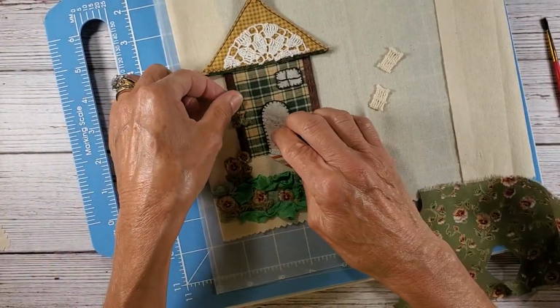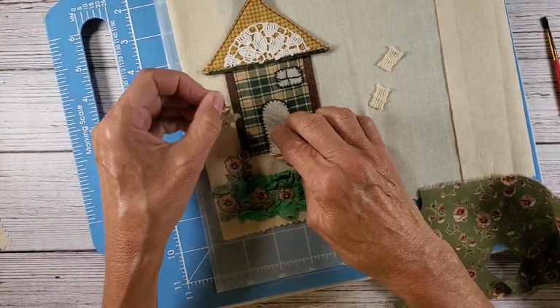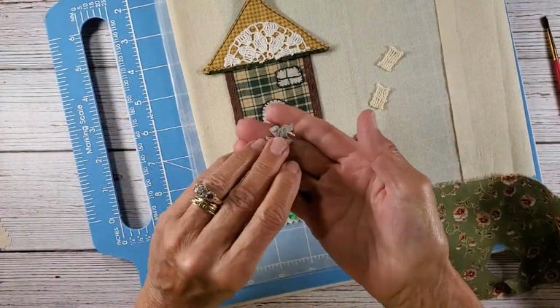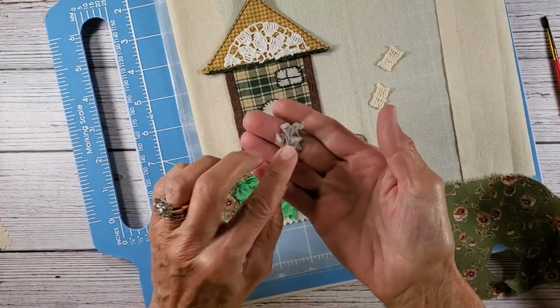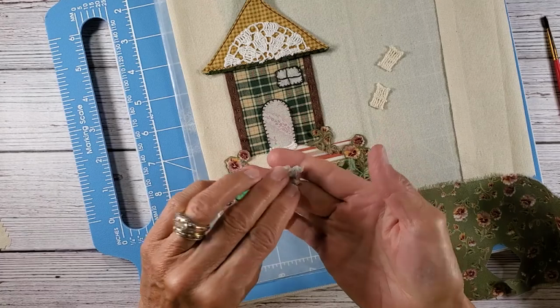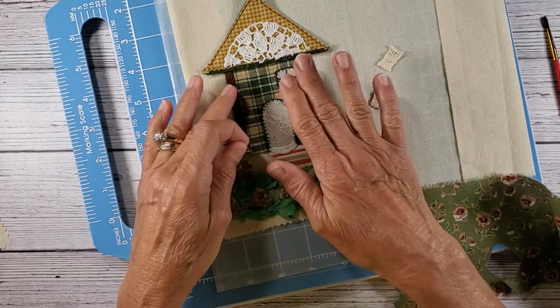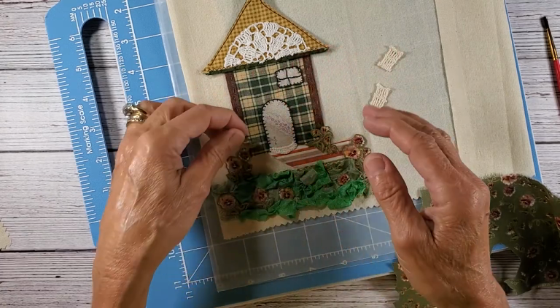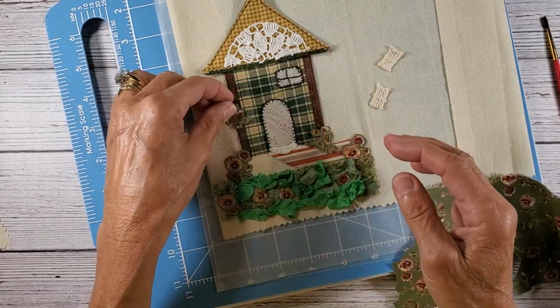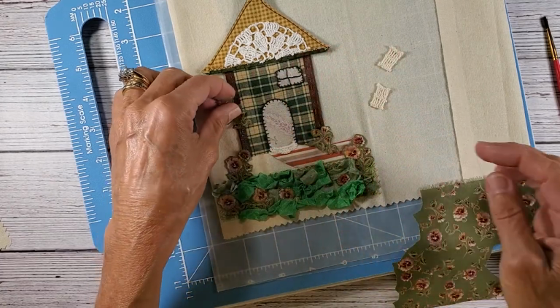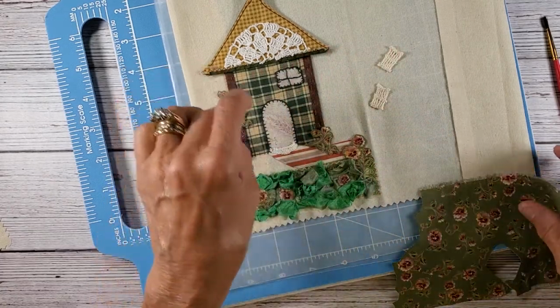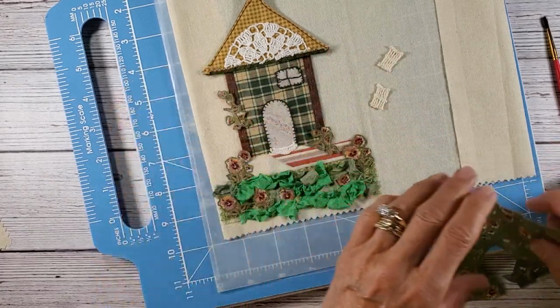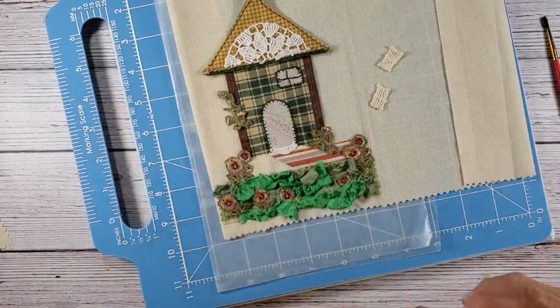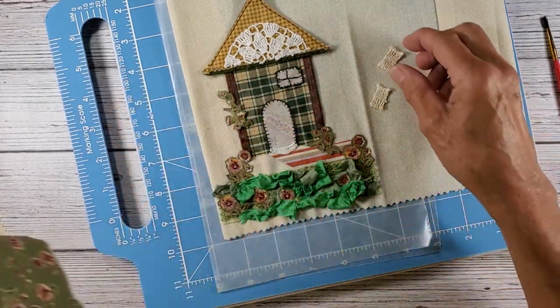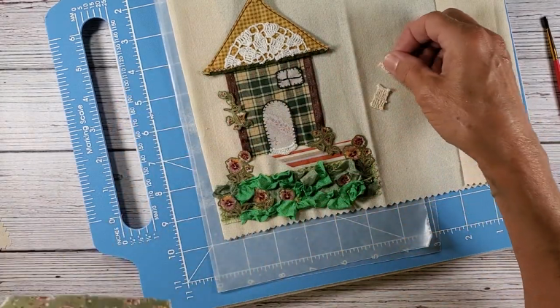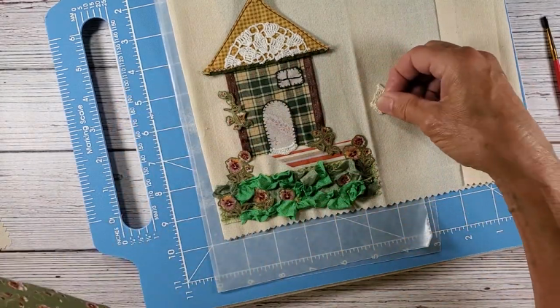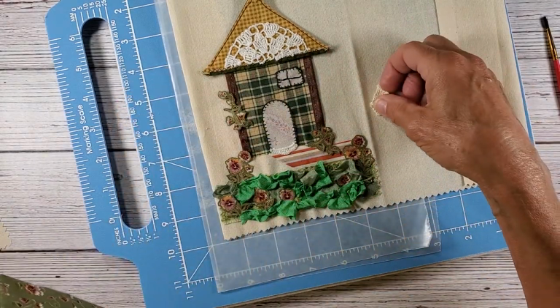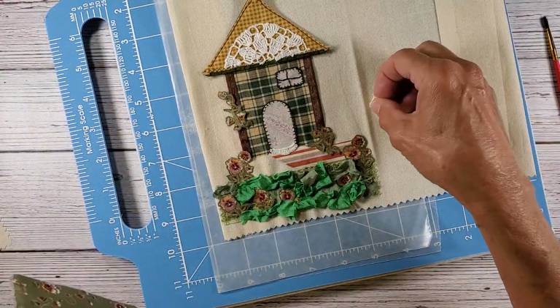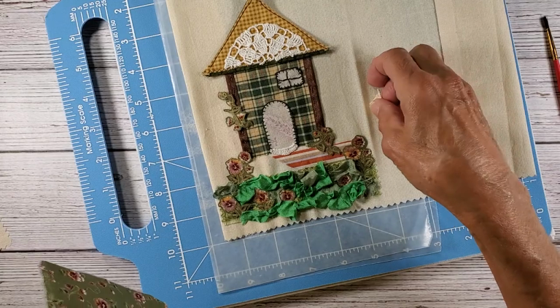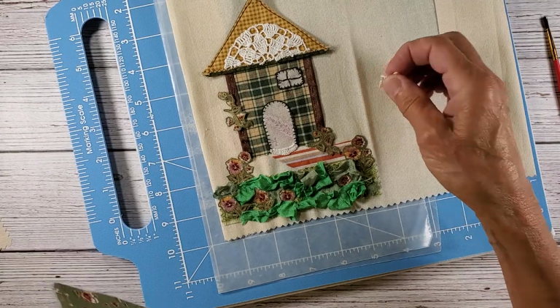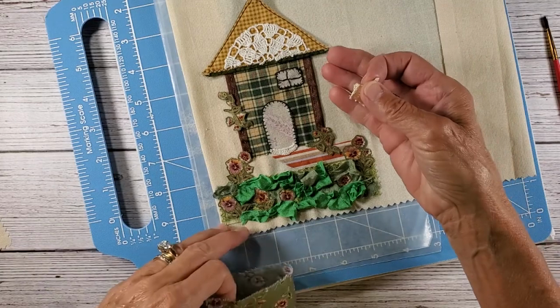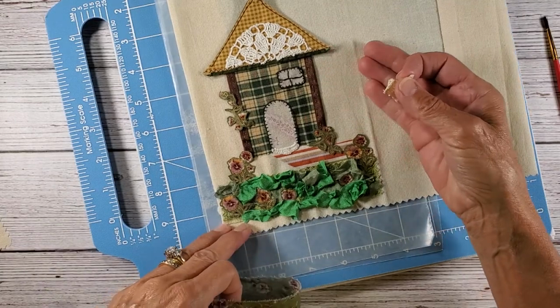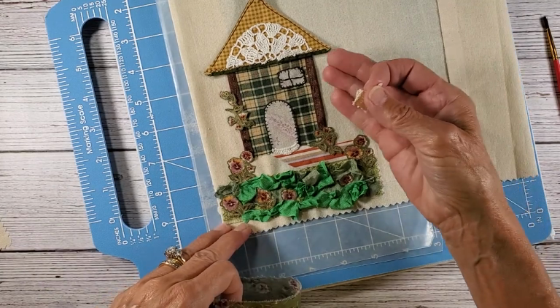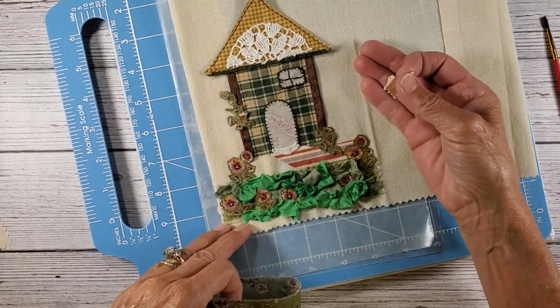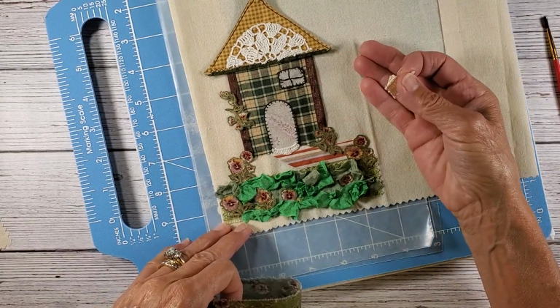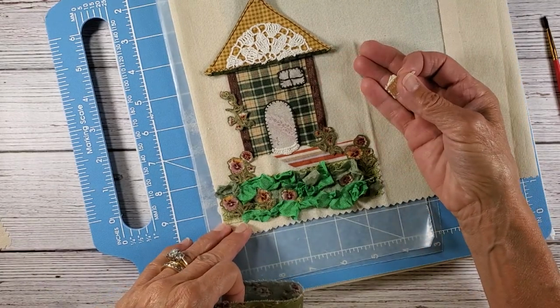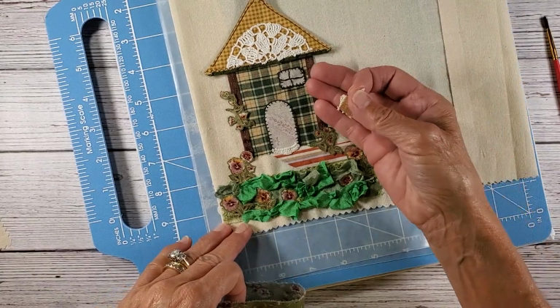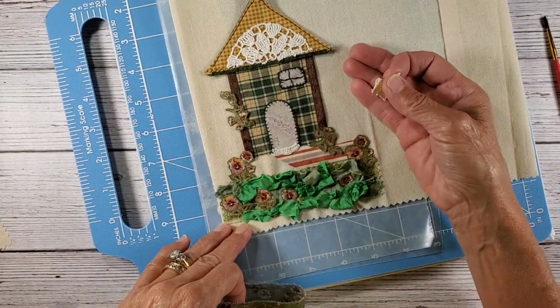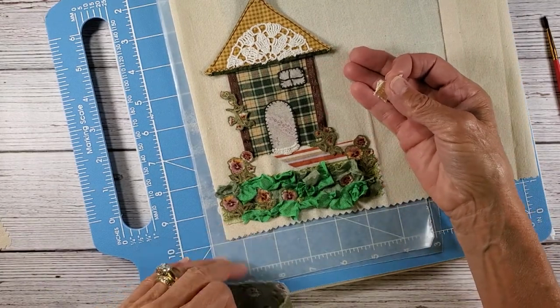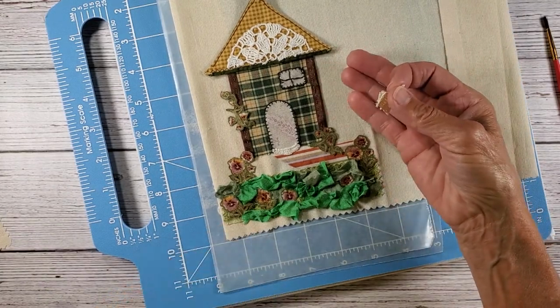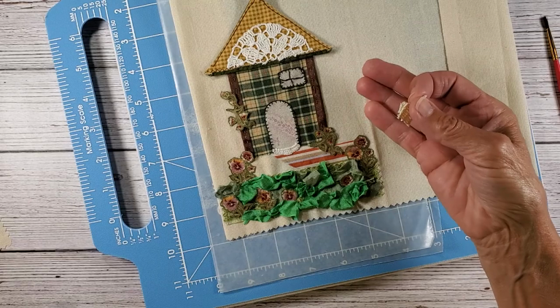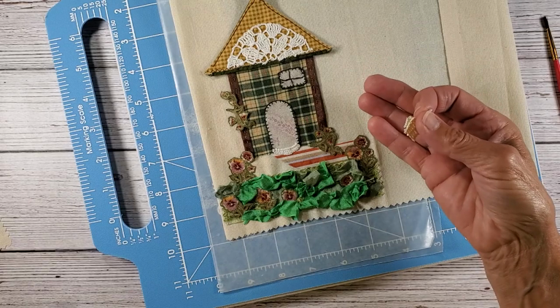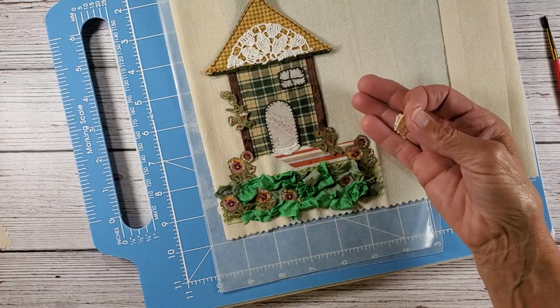I need to cut some more vines. Let me explain what I've done here — because I want to get this glued down, it's going to need maybe two to three hours to set.